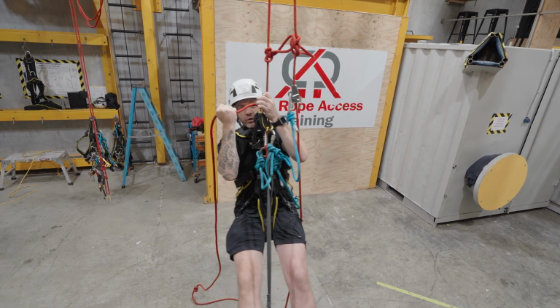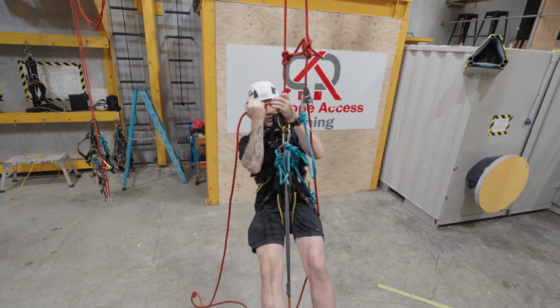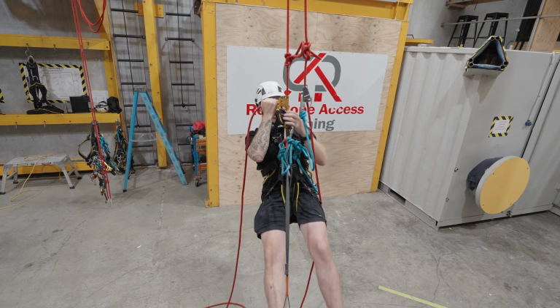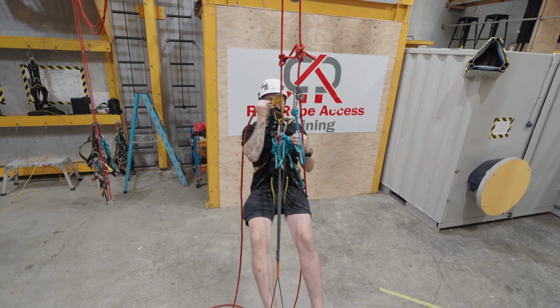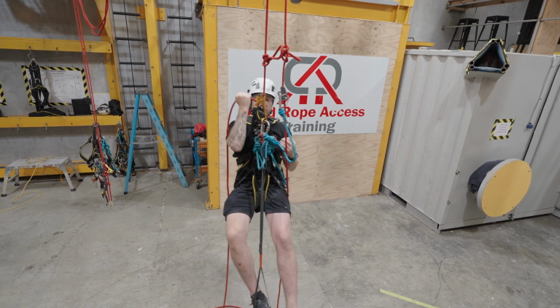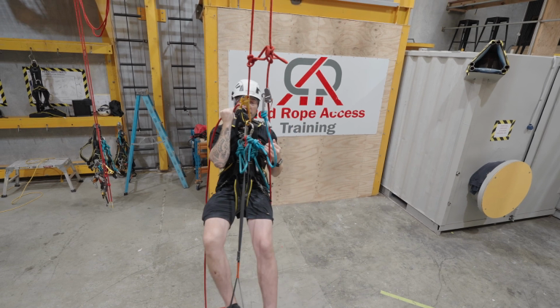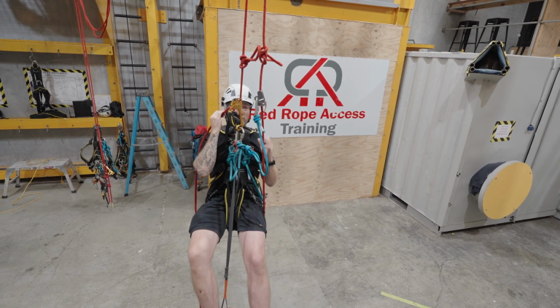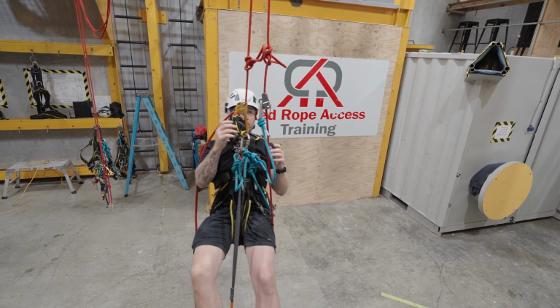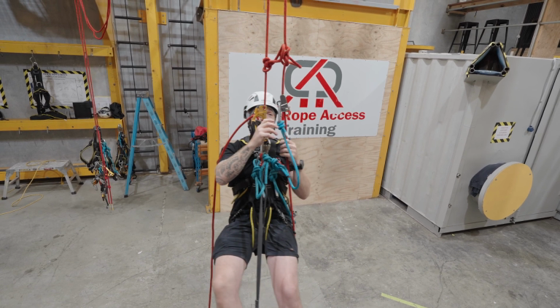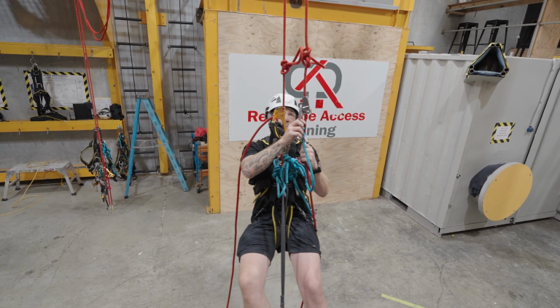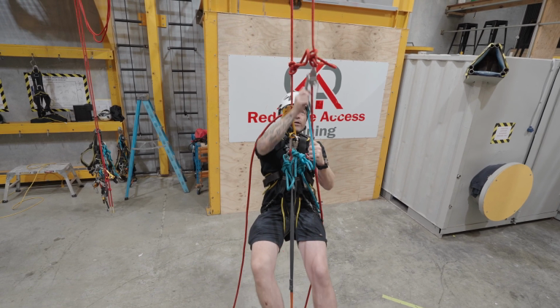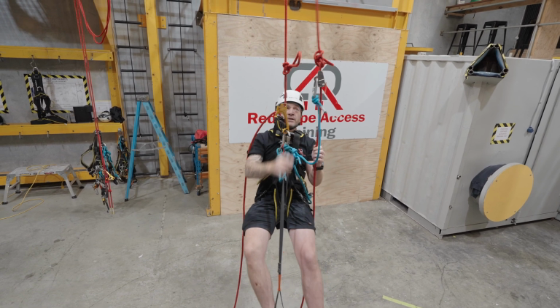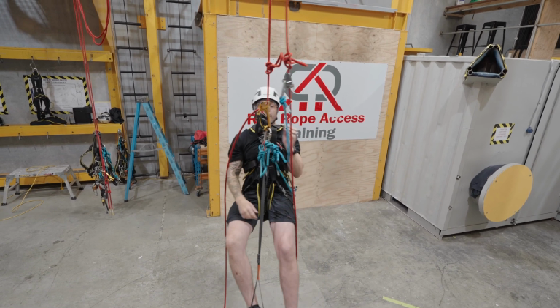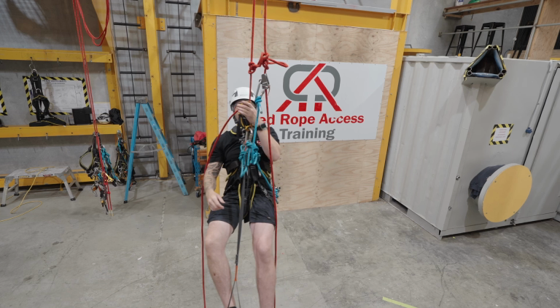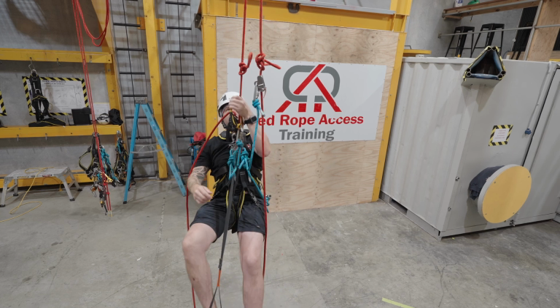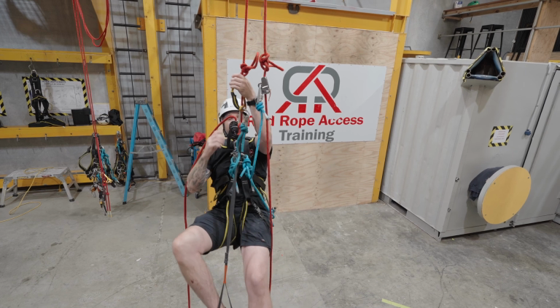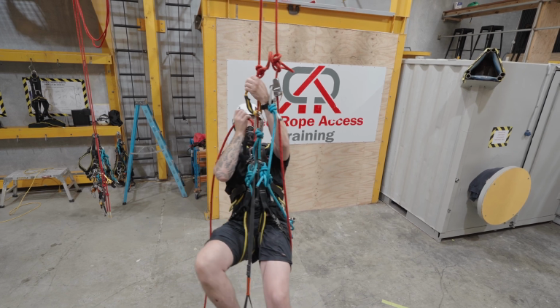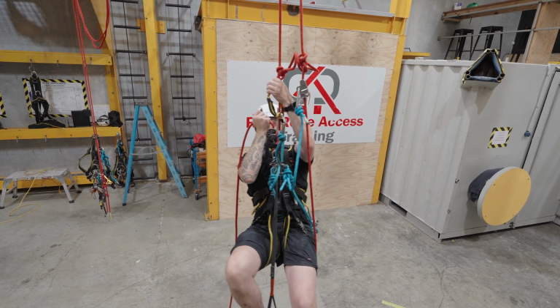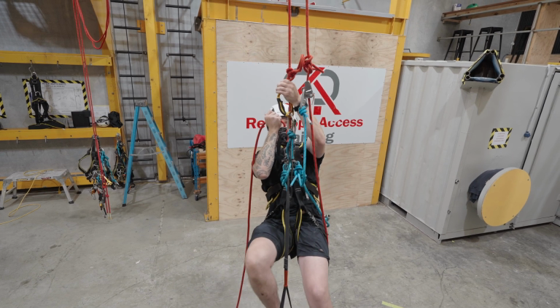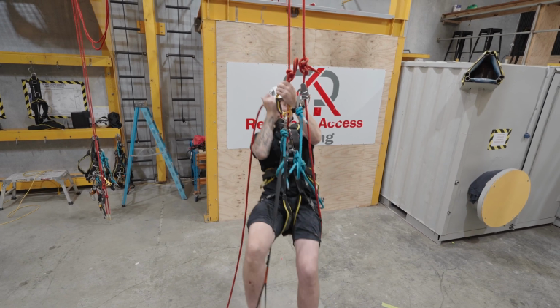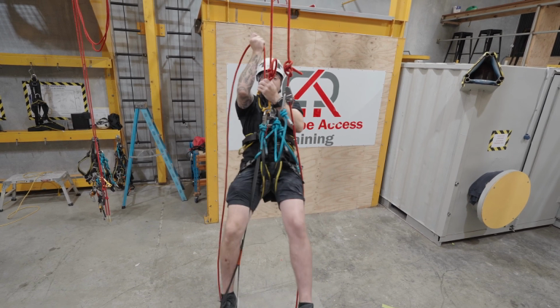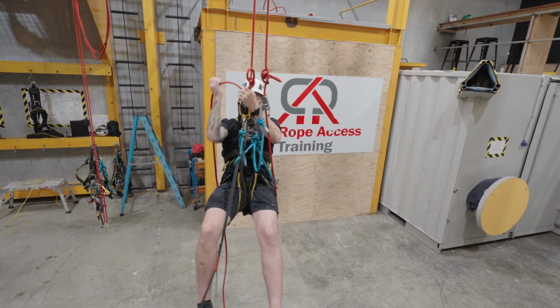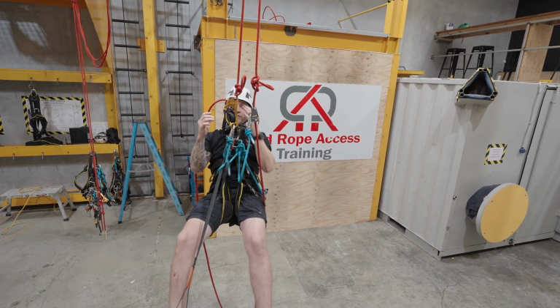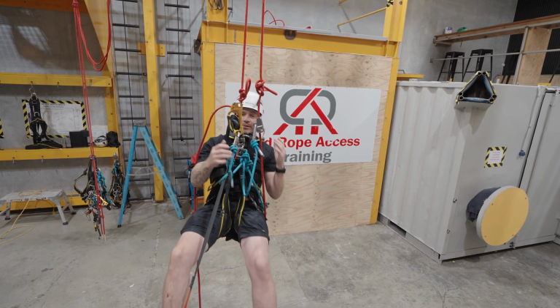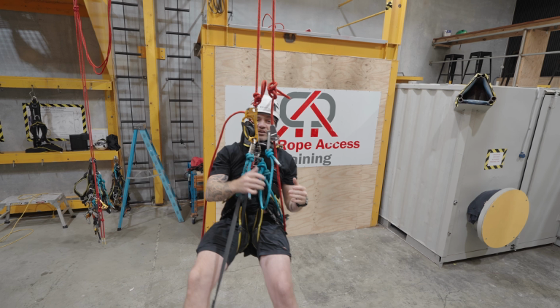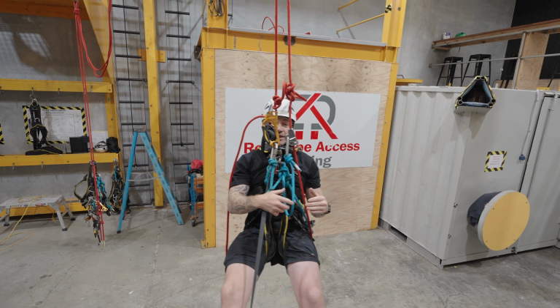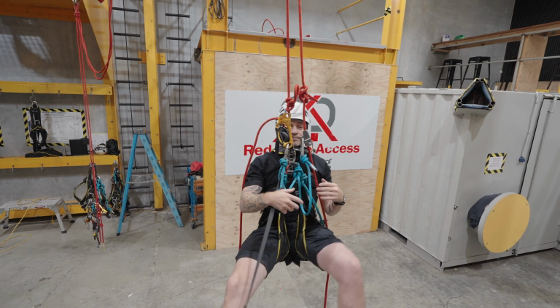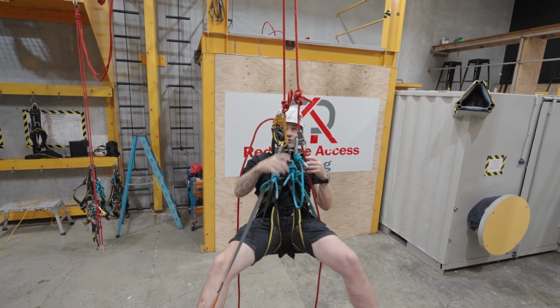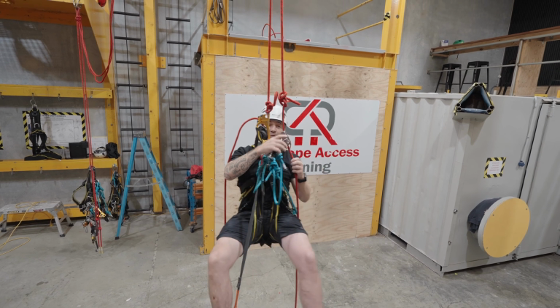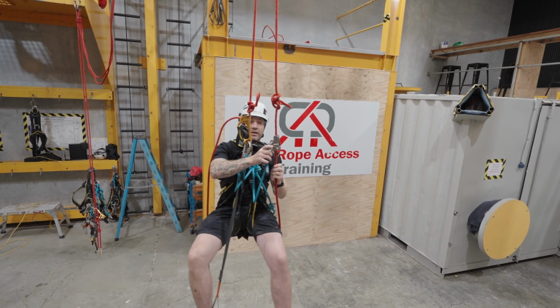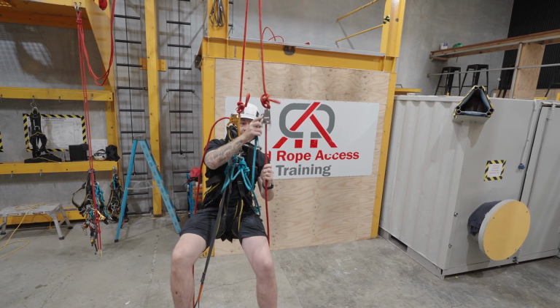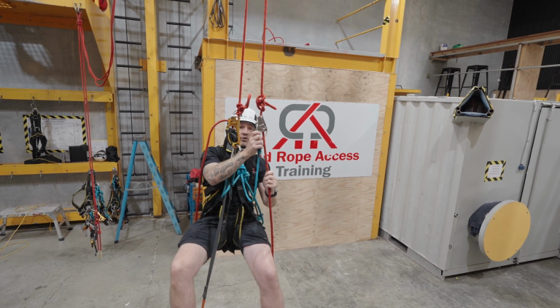All I'm doing here with my hand is I'm guiding that rope through — that's all it's doing. Back up to the knot, hand ascender up to the knot. I've now climbed as high as I can climb before the knot.